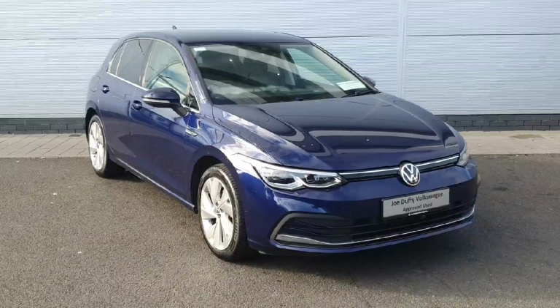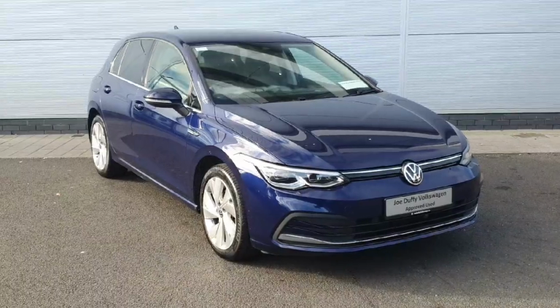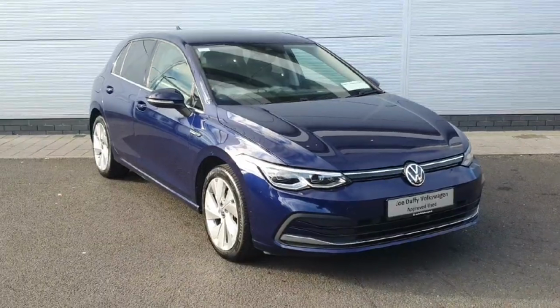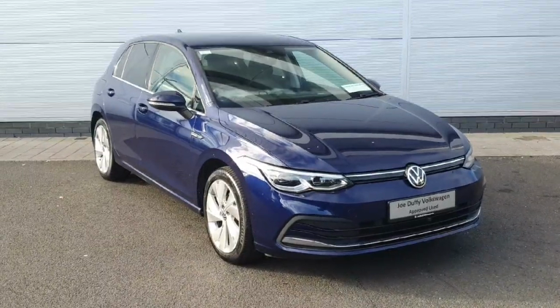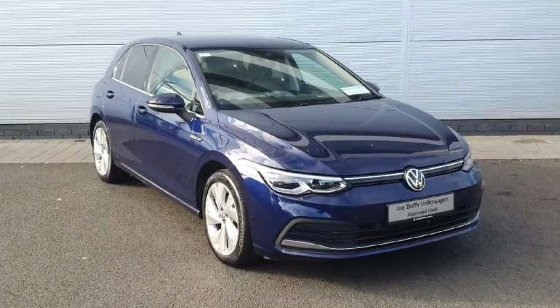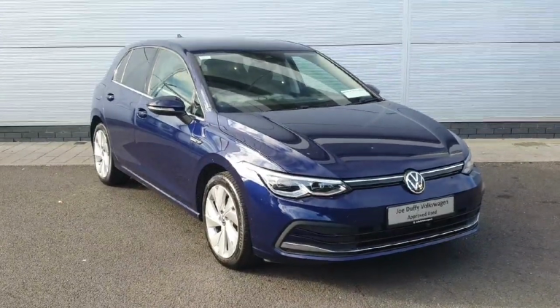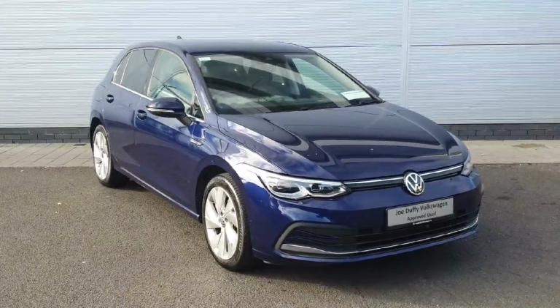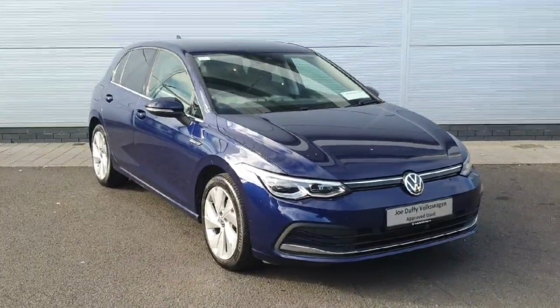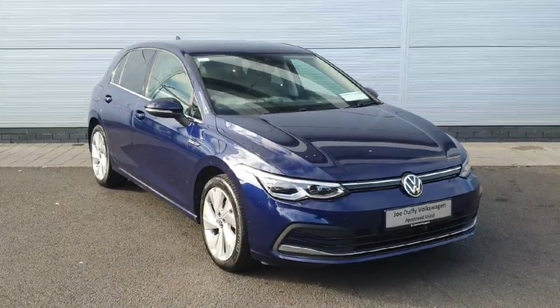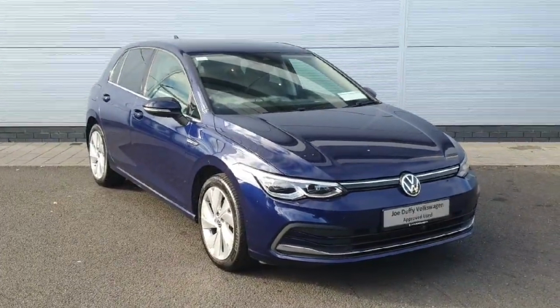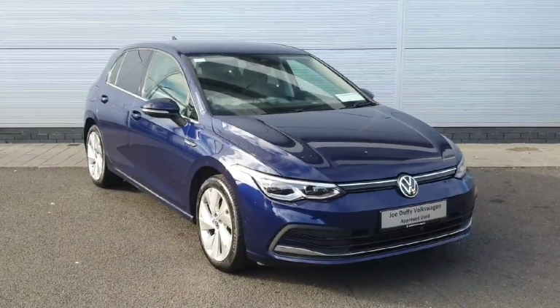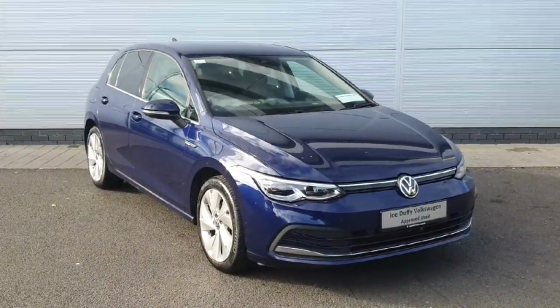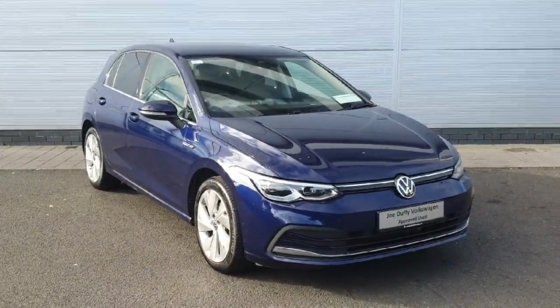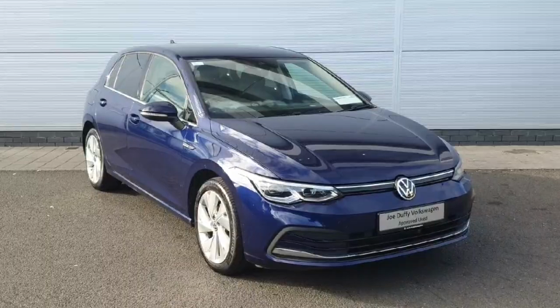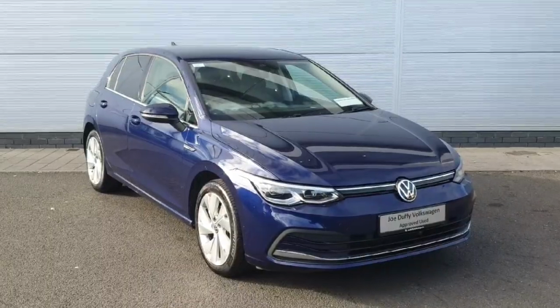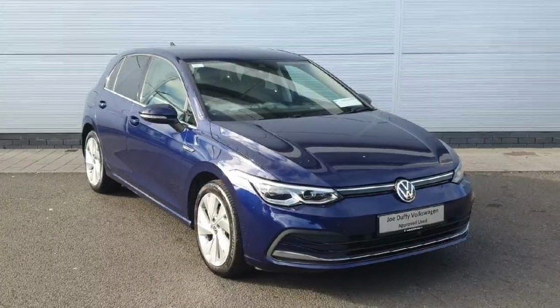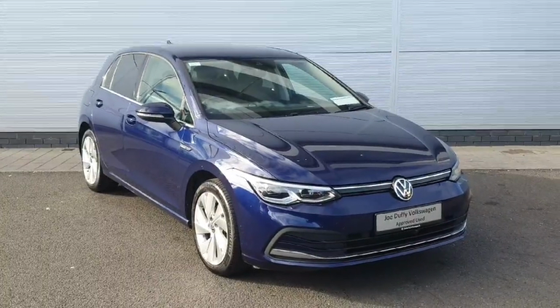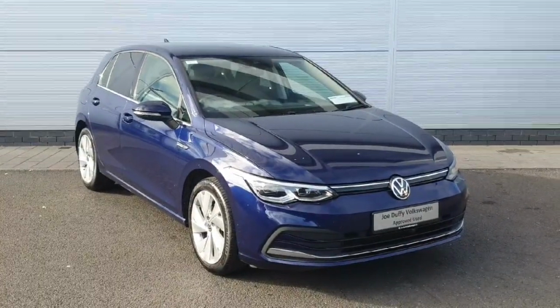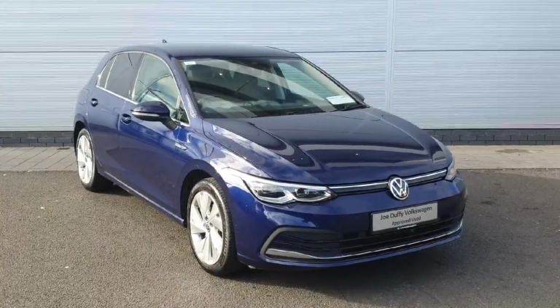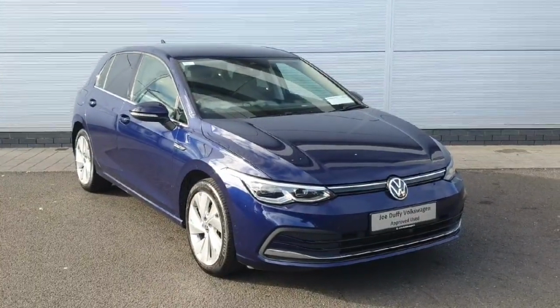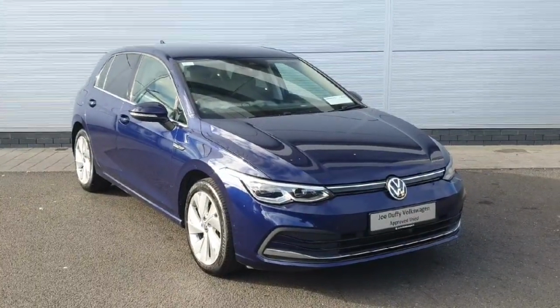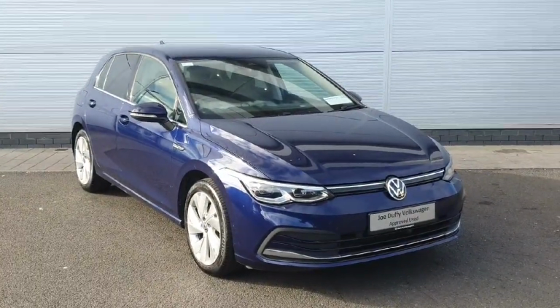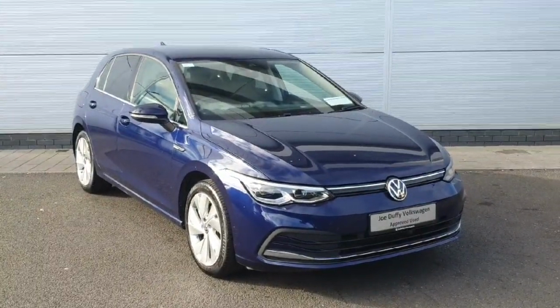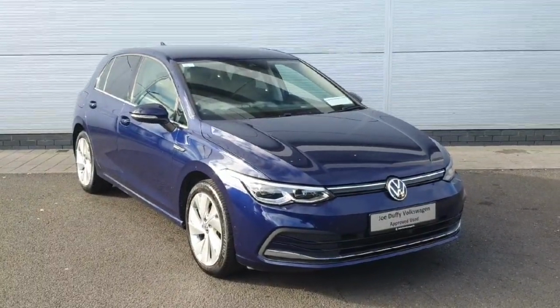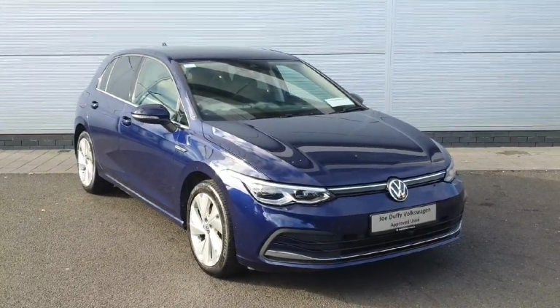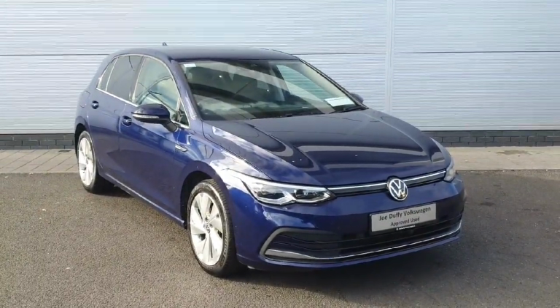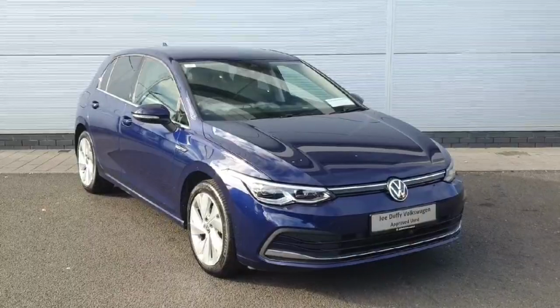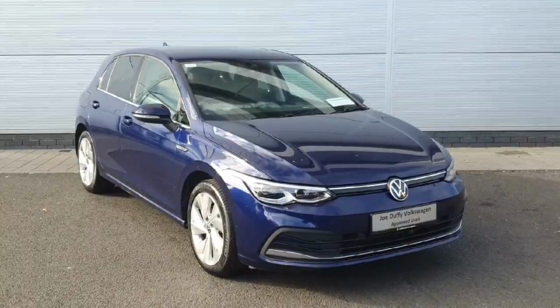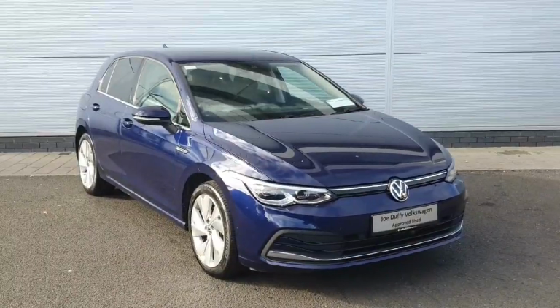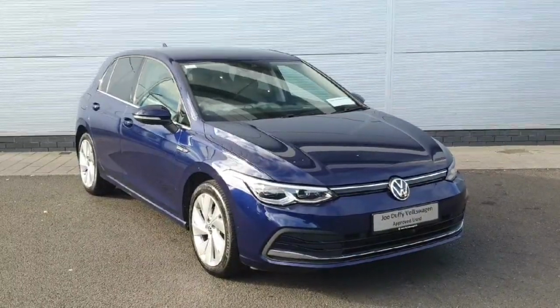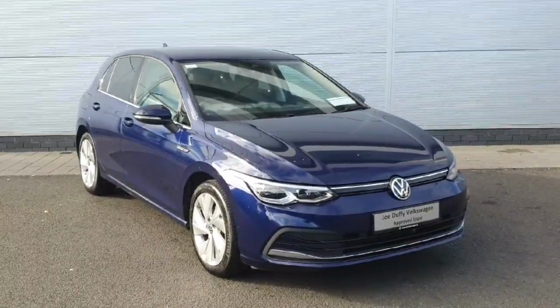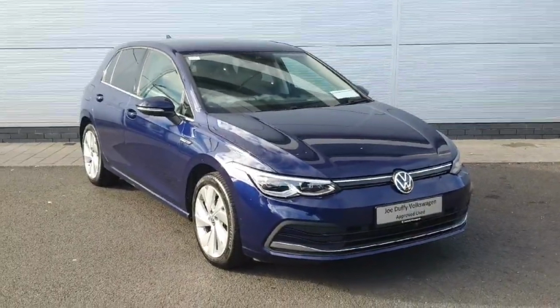Welcome back to Joe Duffy. Today we have a 2020 Volkswagen Golf Style. The car comes with the 1.5L TSI engine producing 150 brake horsepower, and a 7-speed DSG gearbox as well. The car is packed inside and out with features, so let's take a look around.